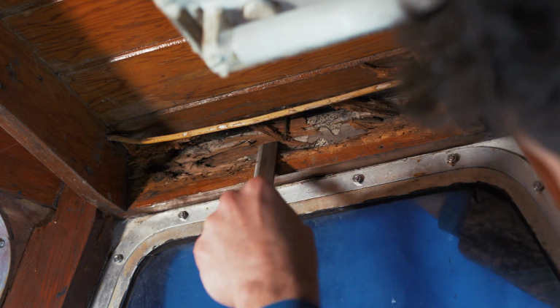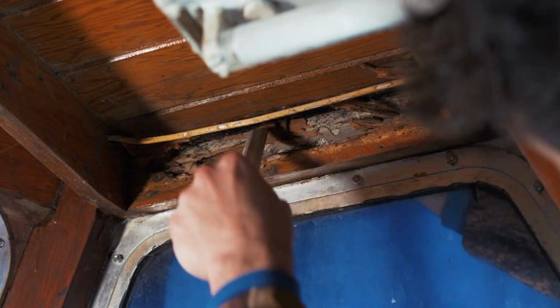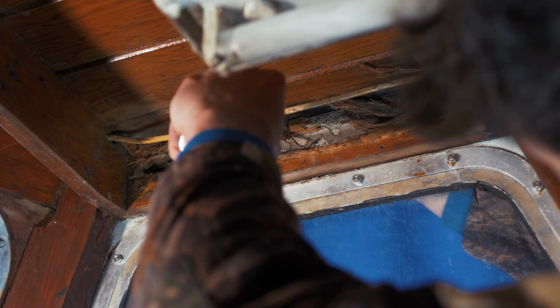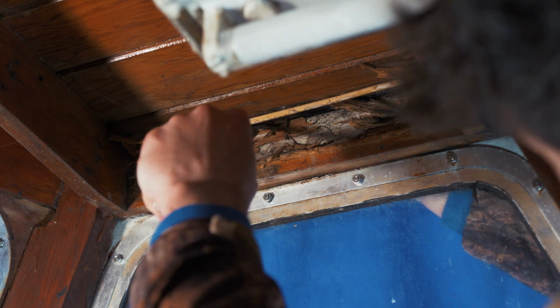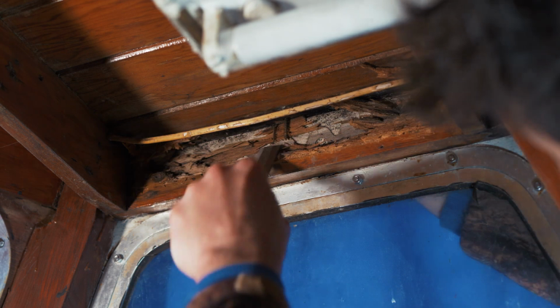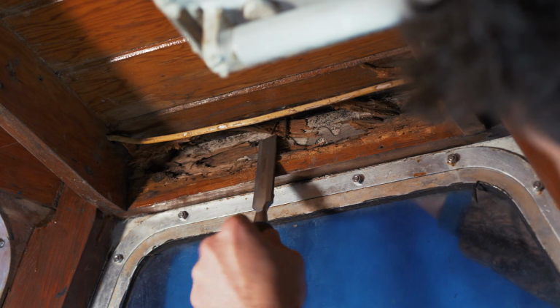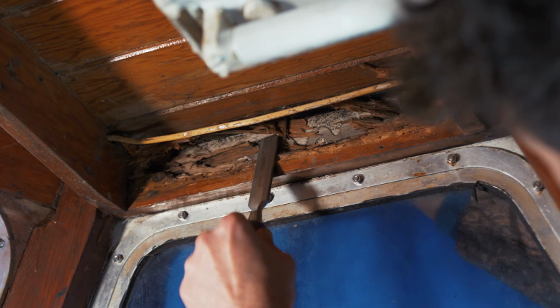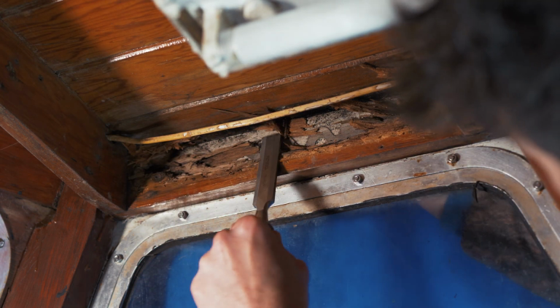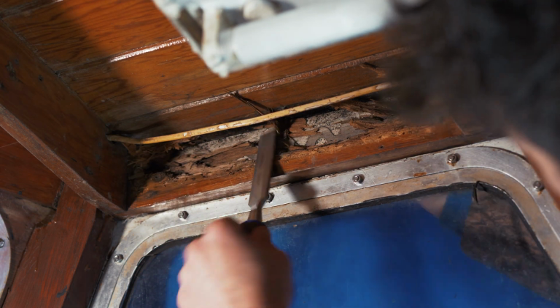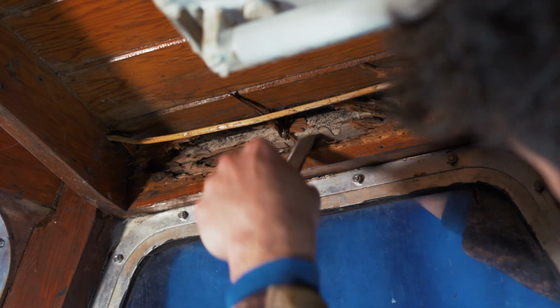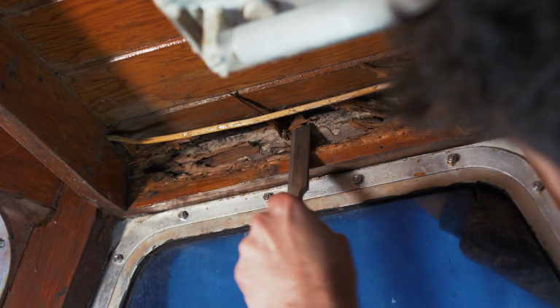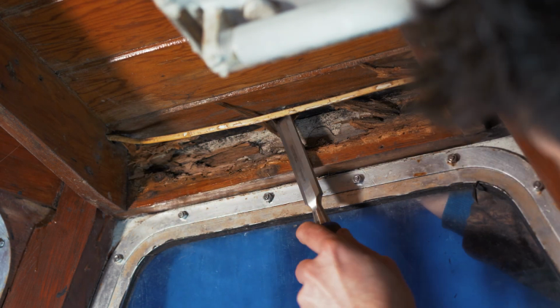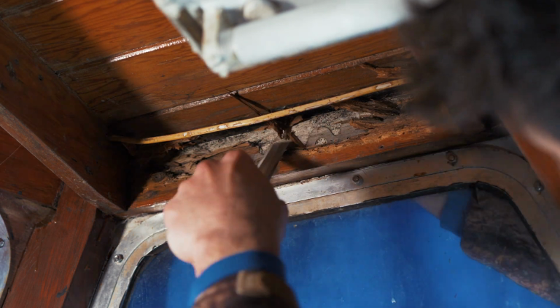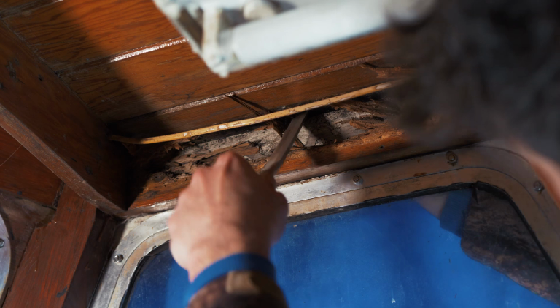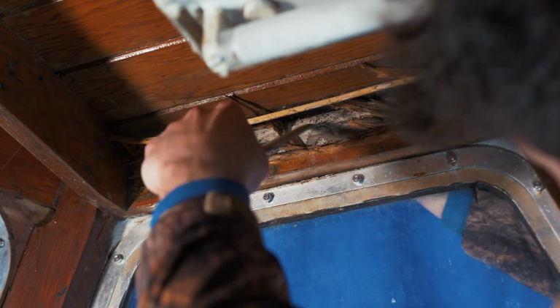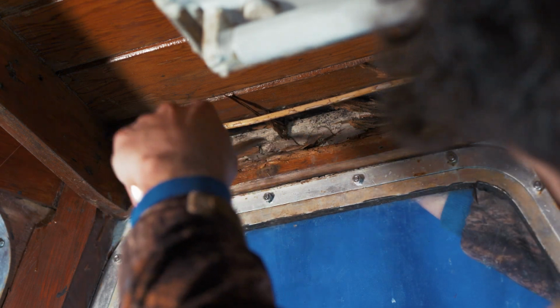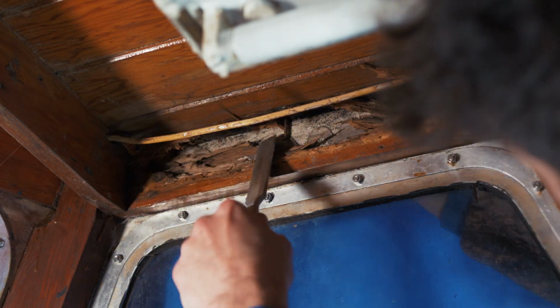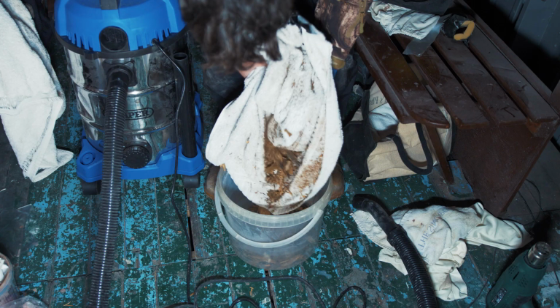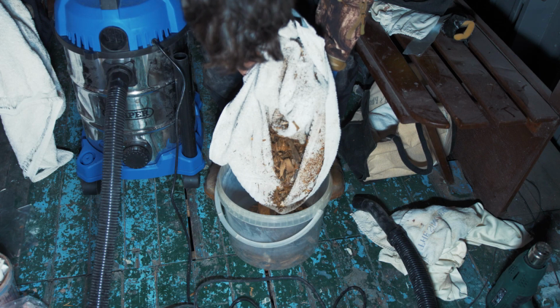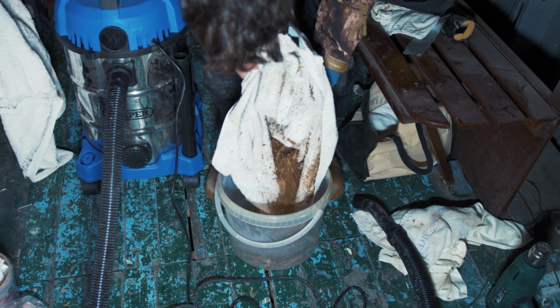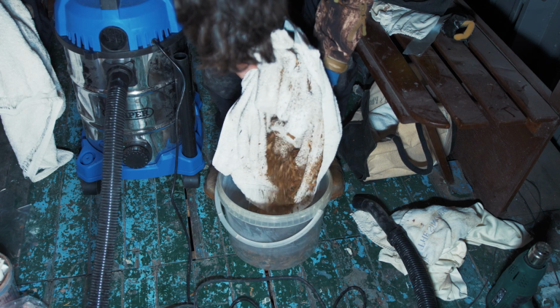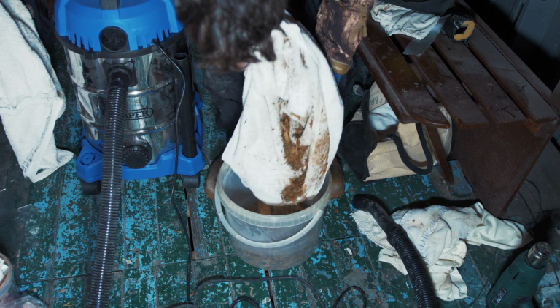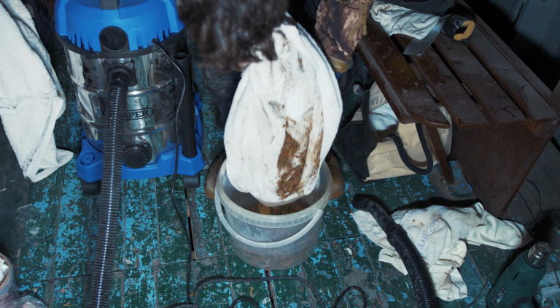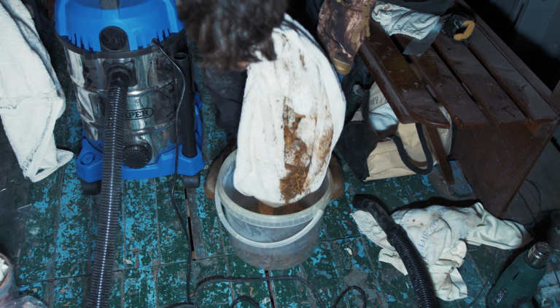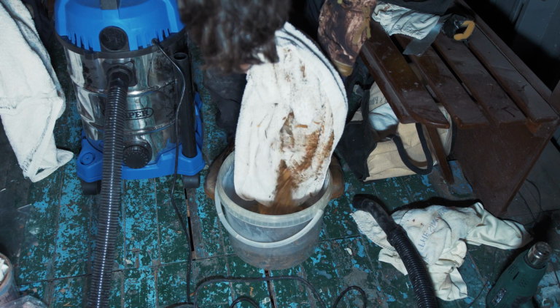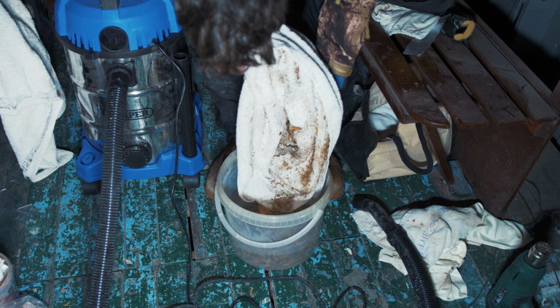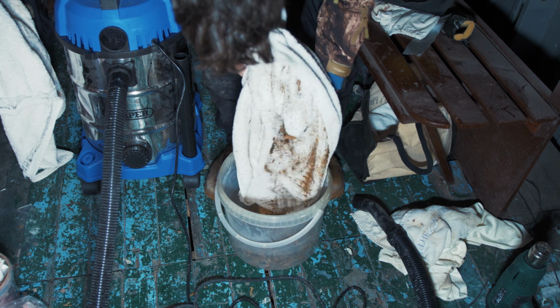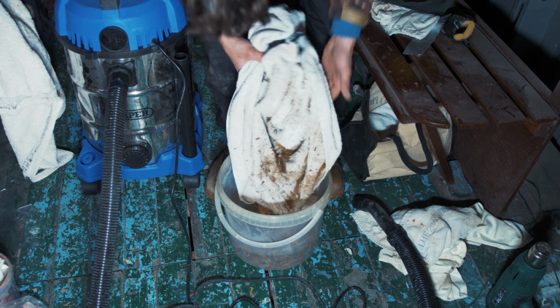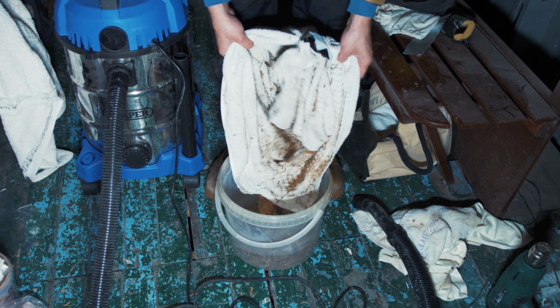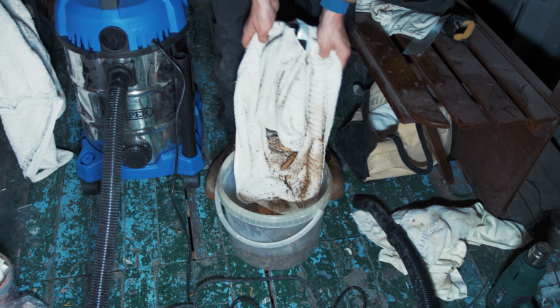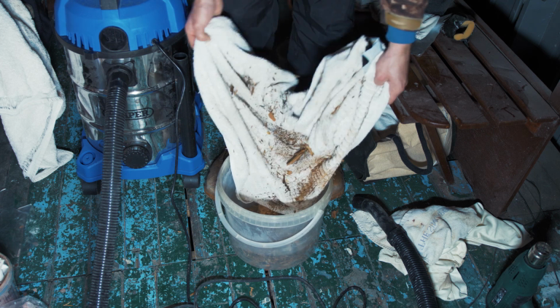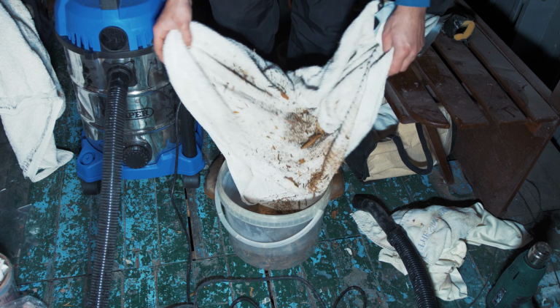I started by chiseling away the rotten wood. I was hoping it would just be a small area, but as we can see it is quite a large section — the plank is totally rotten, so I cut it back to where it was decent wood.